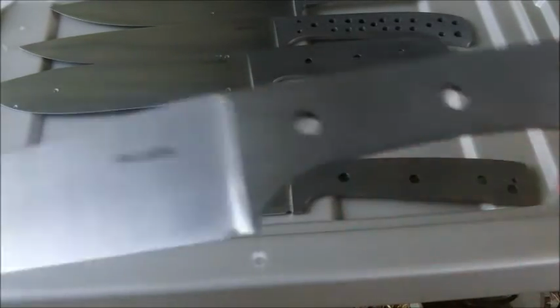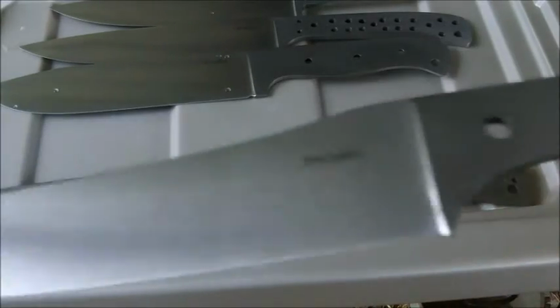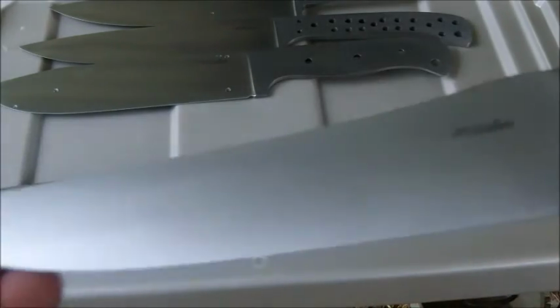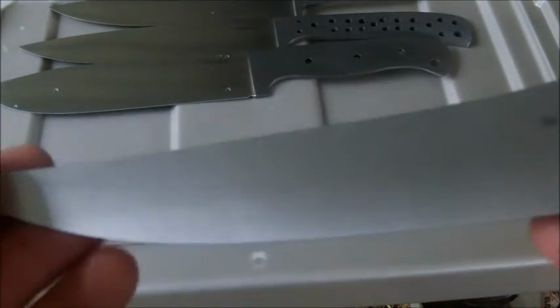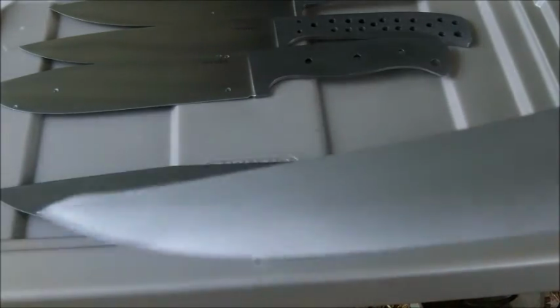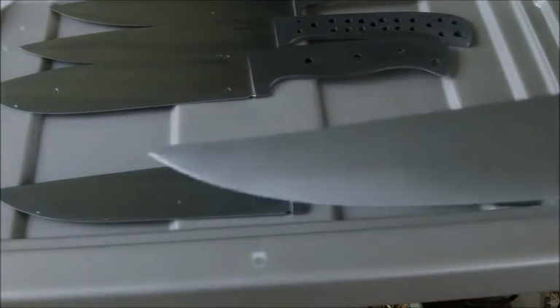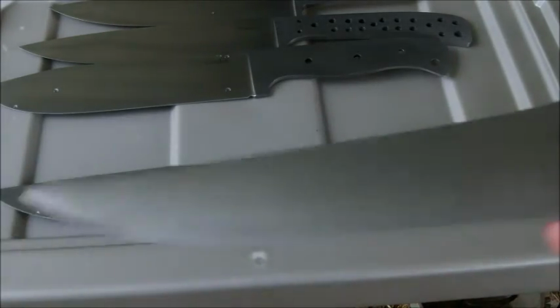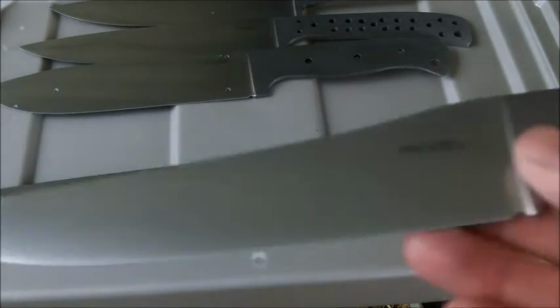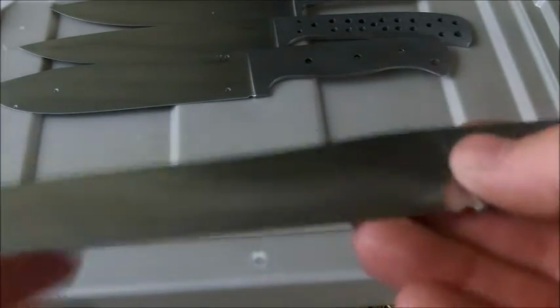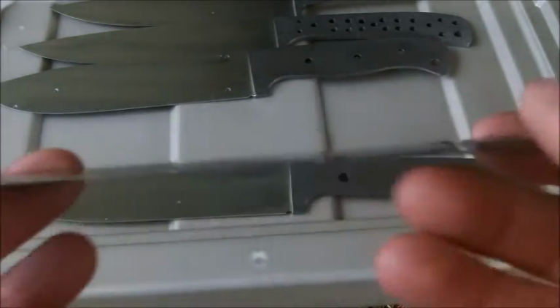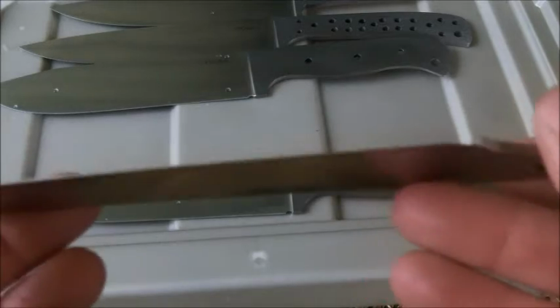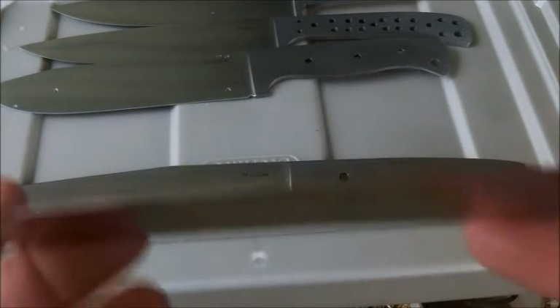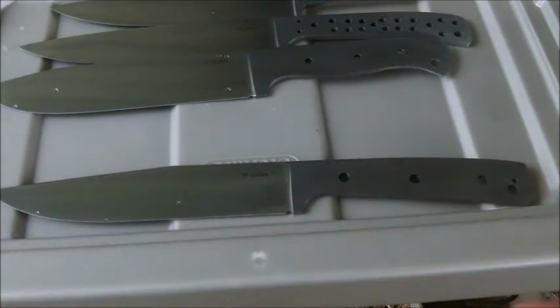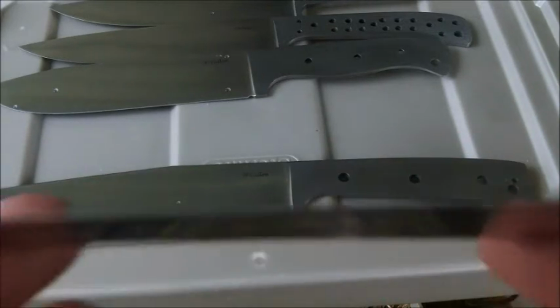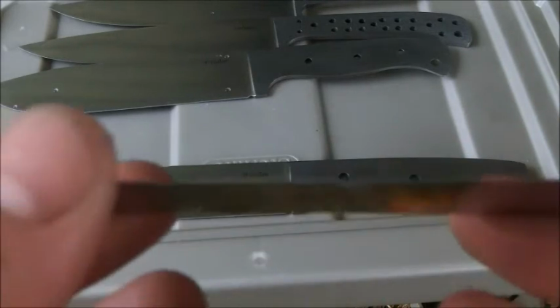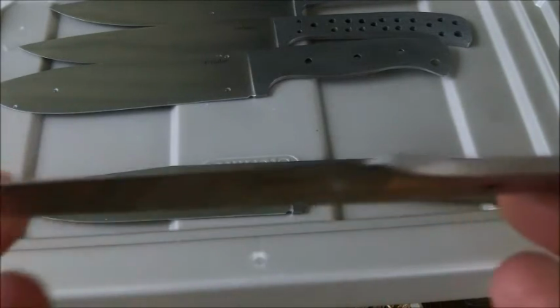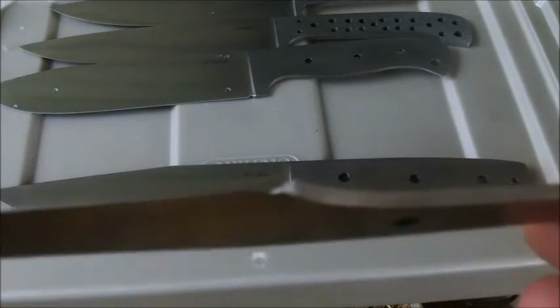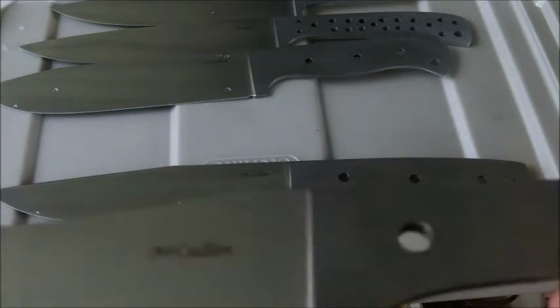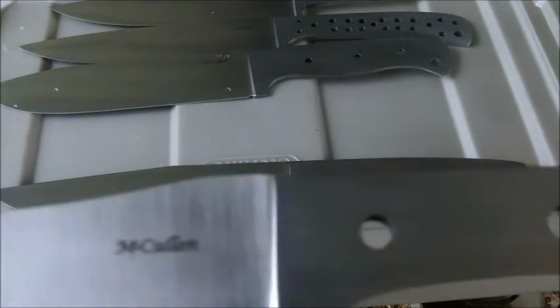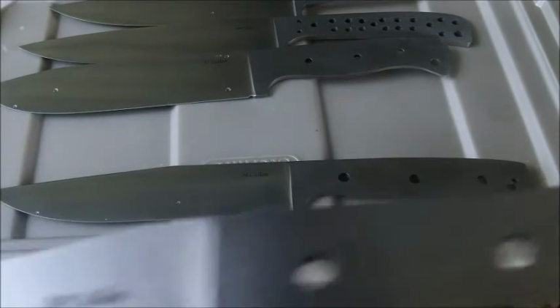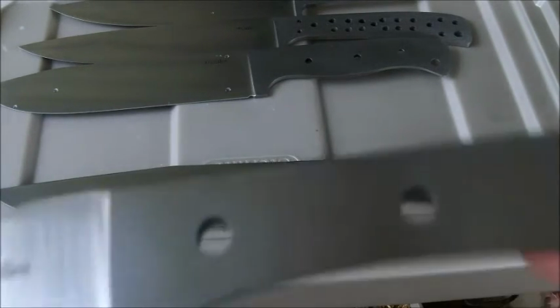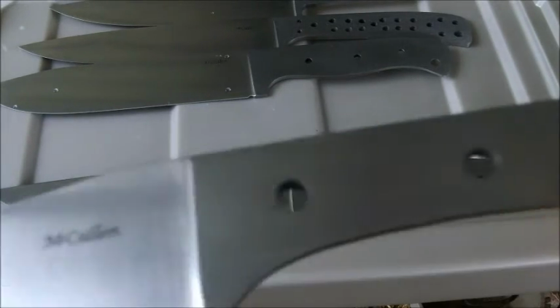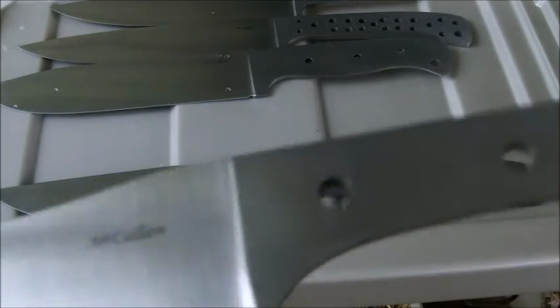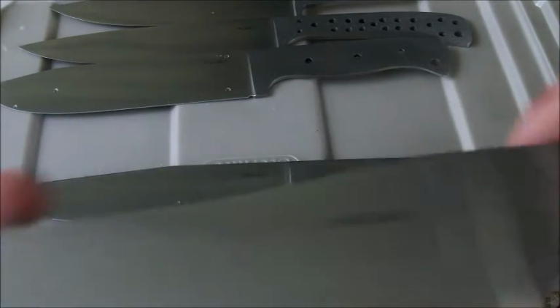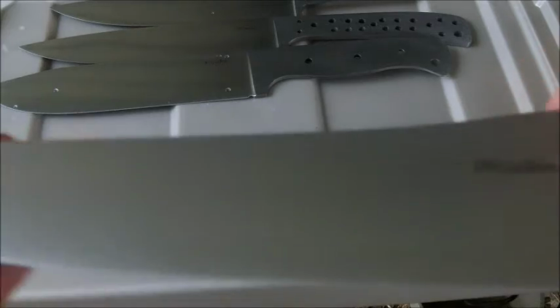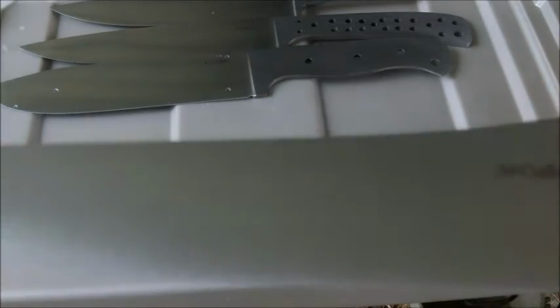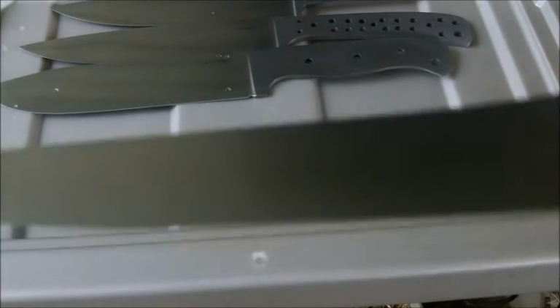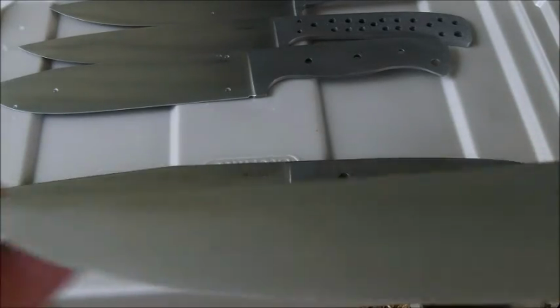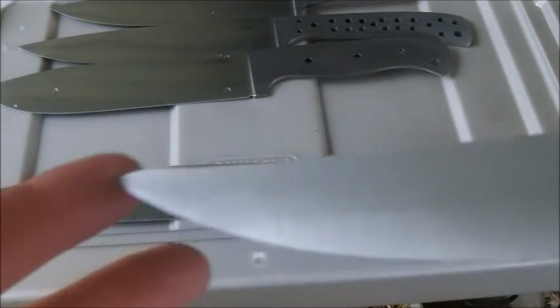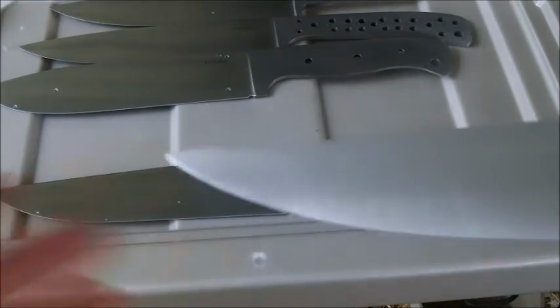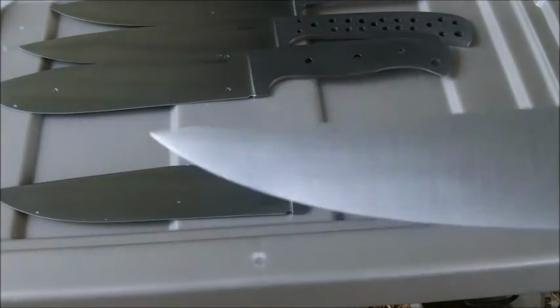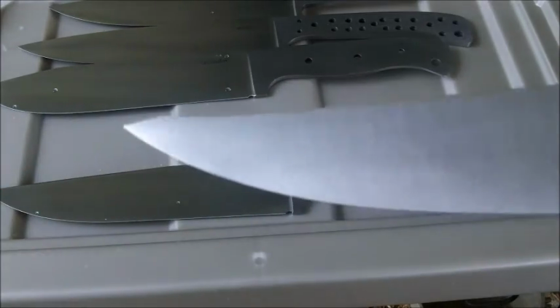I got these finished ground today. They don't have edges on them. So I'll get the handles on them, get edges on them, get sheaths made.